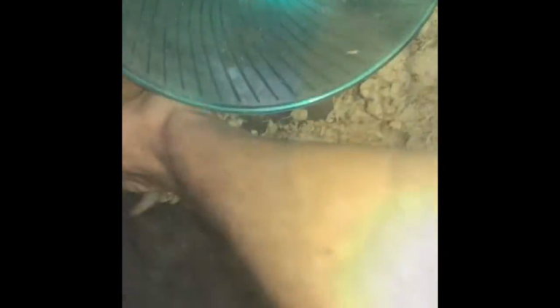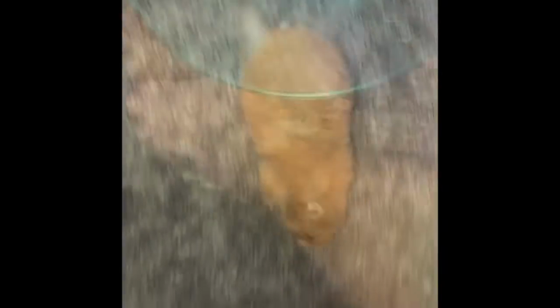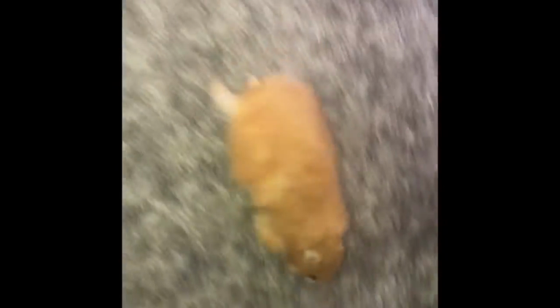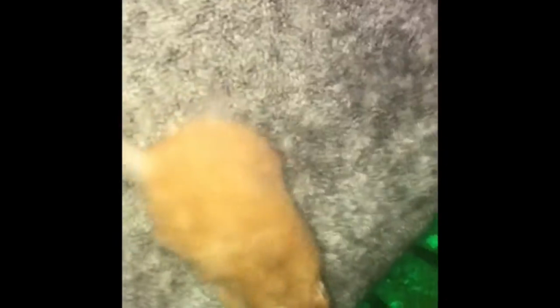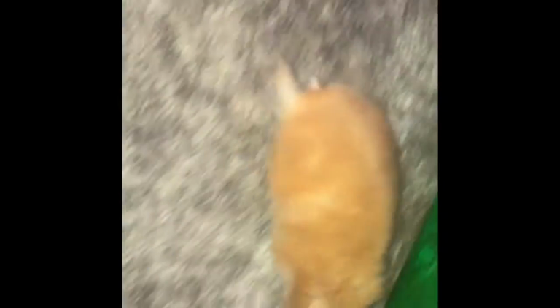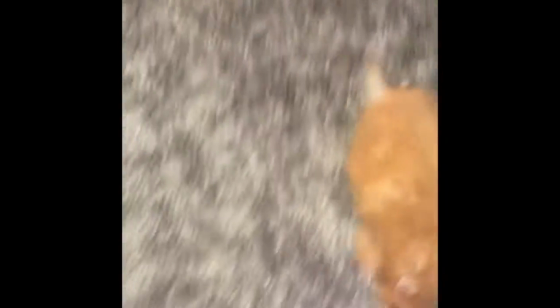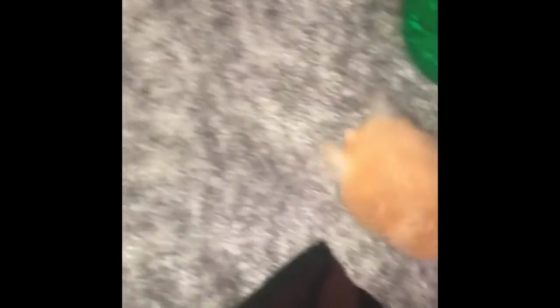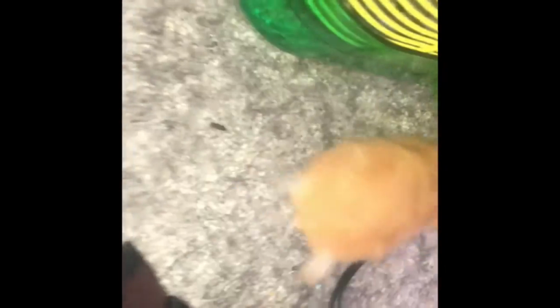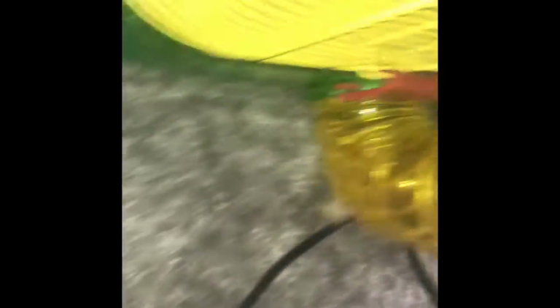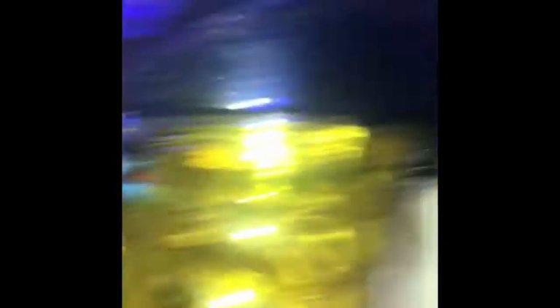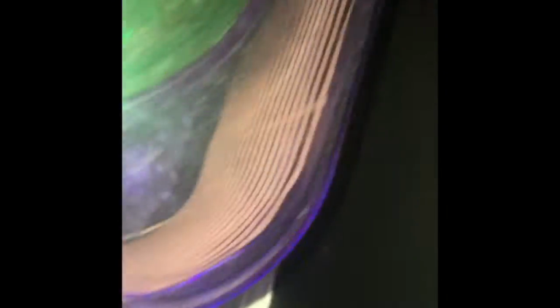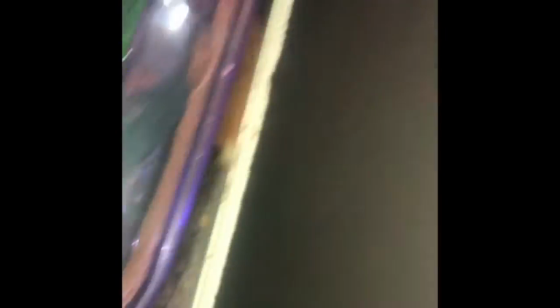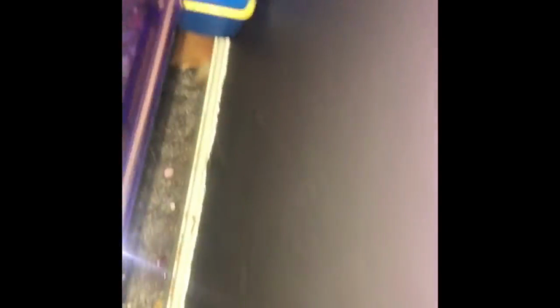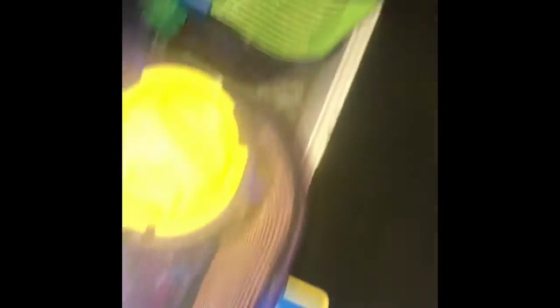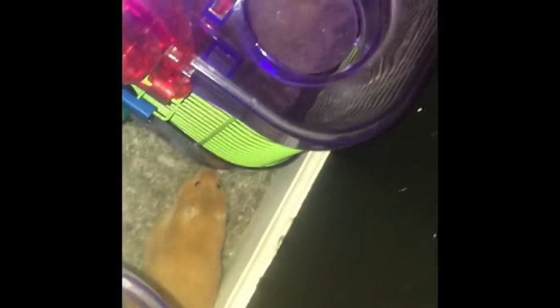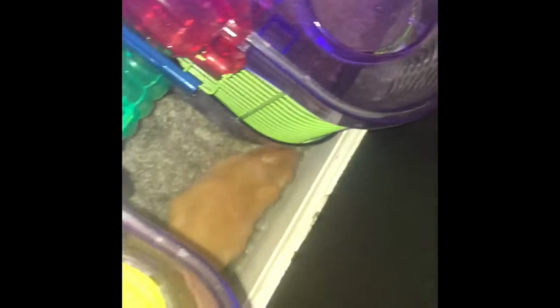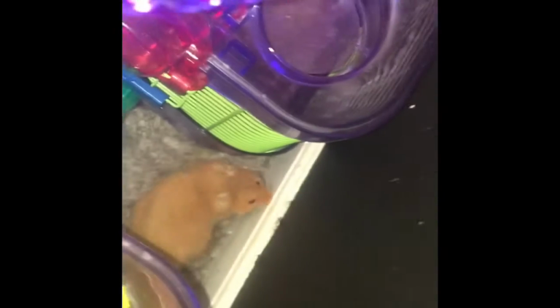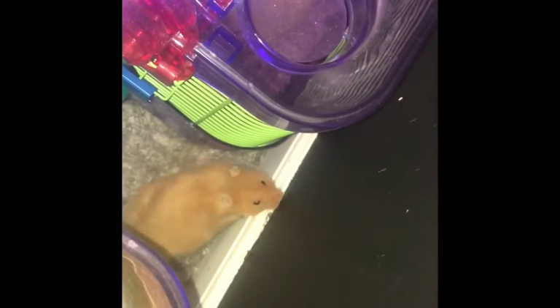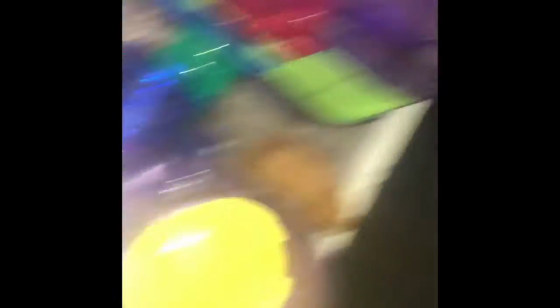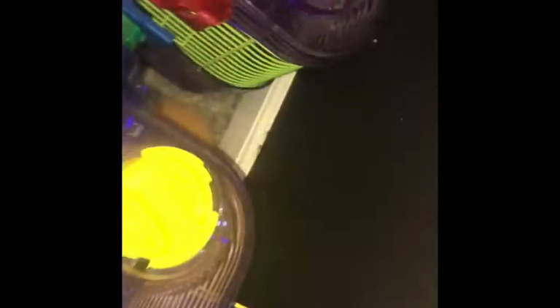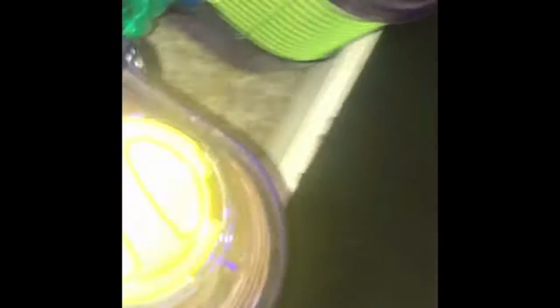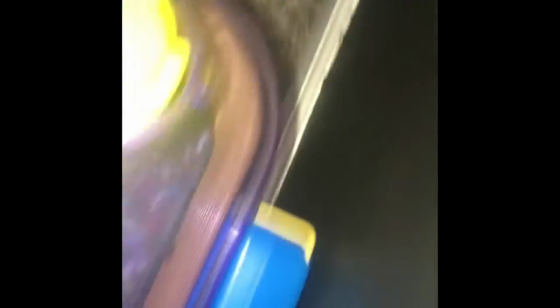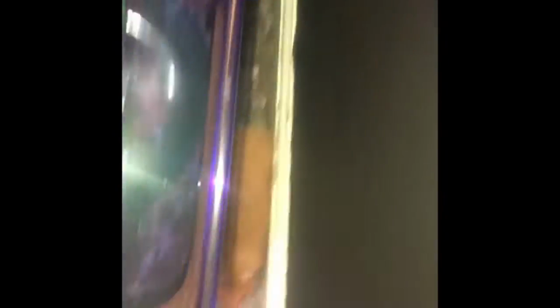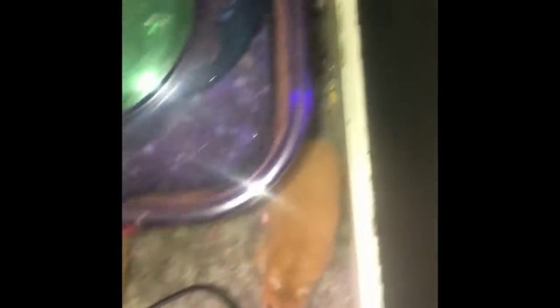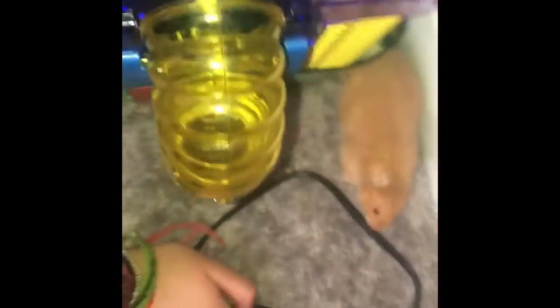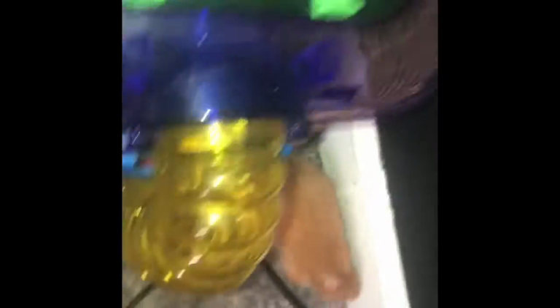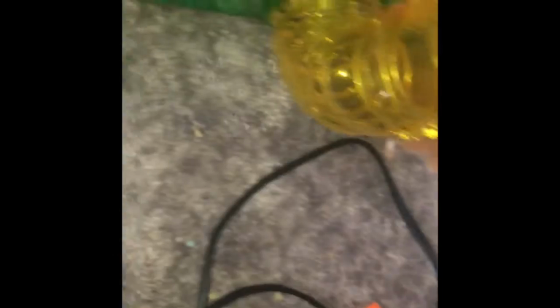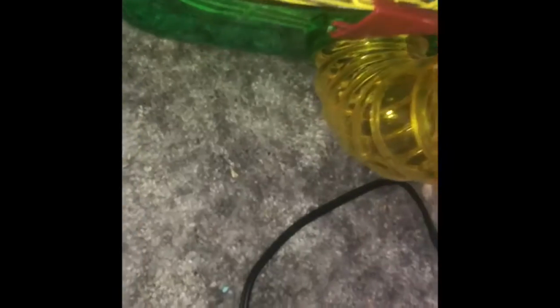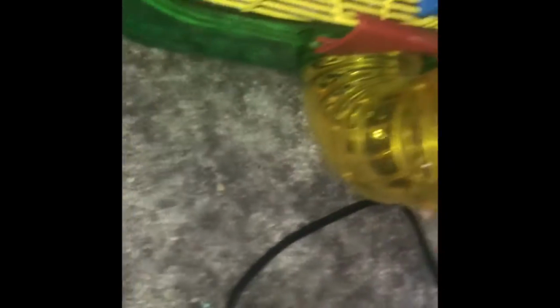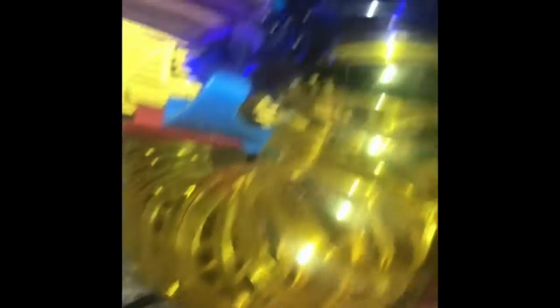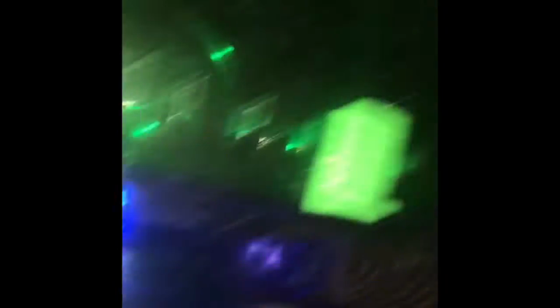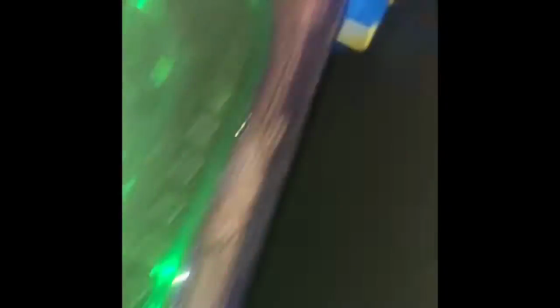I just want to let him run around my house and just play around. He's really cute. Here he goes. I like to let him explore my room sometimes, just because.